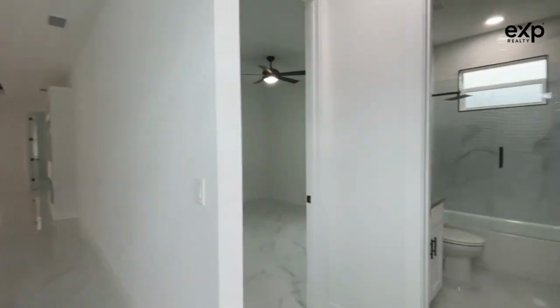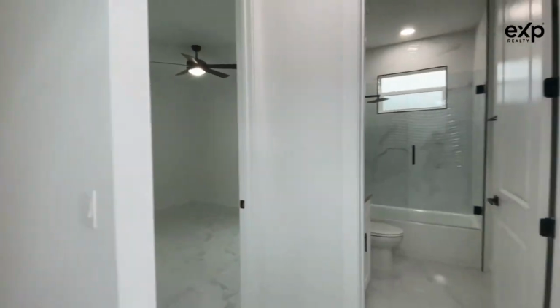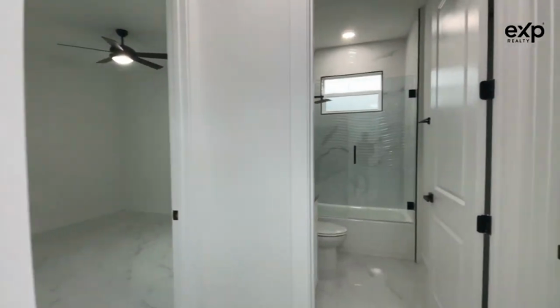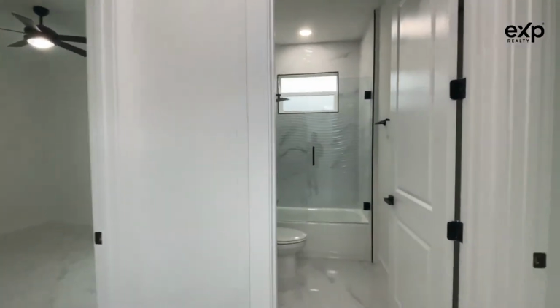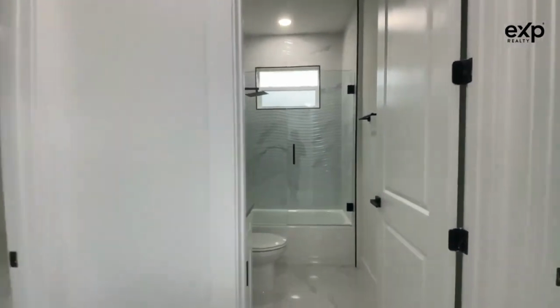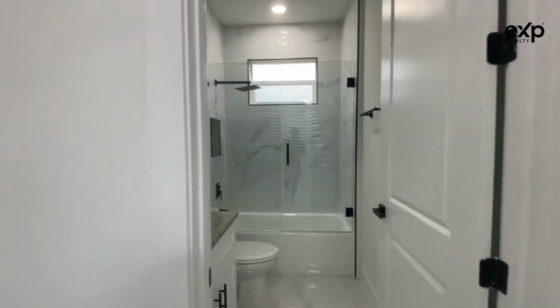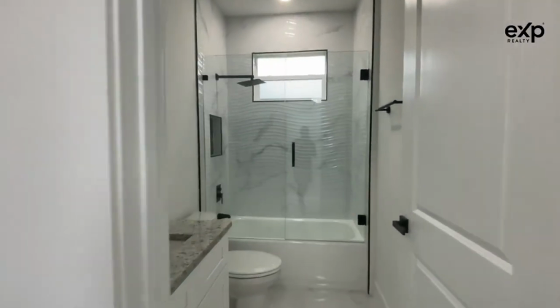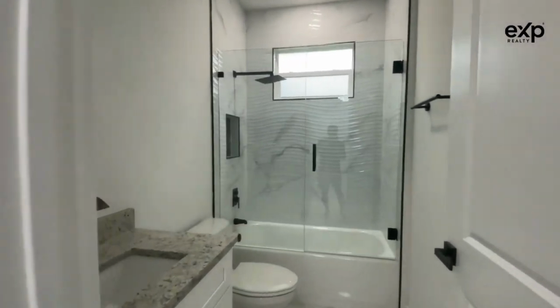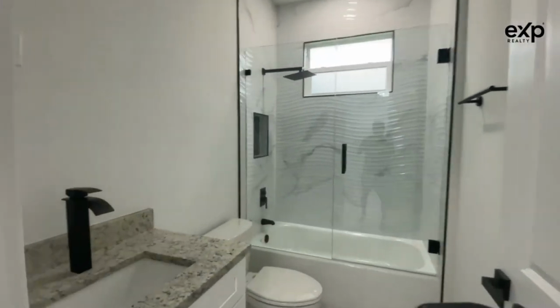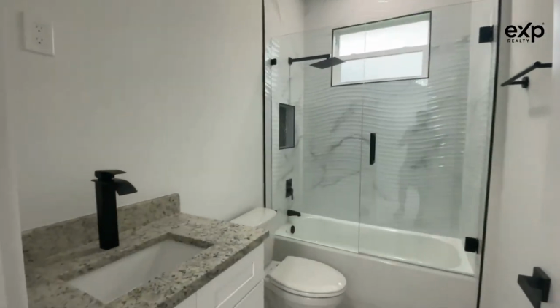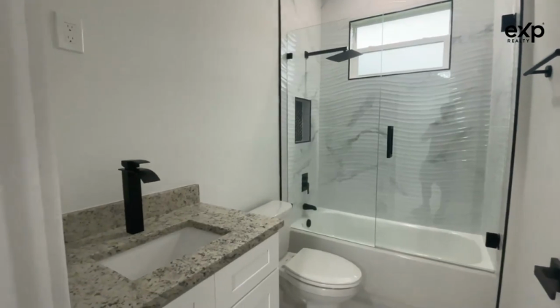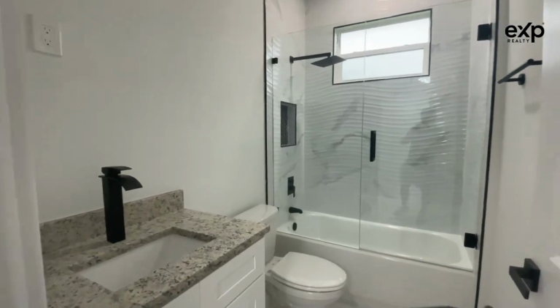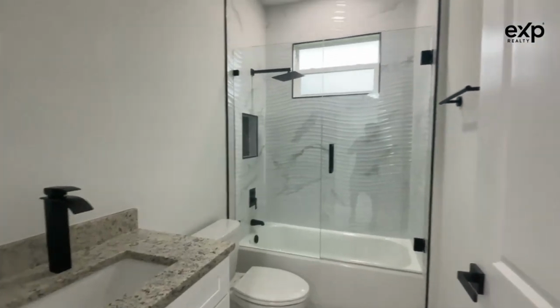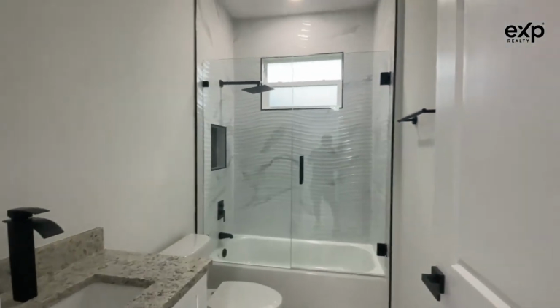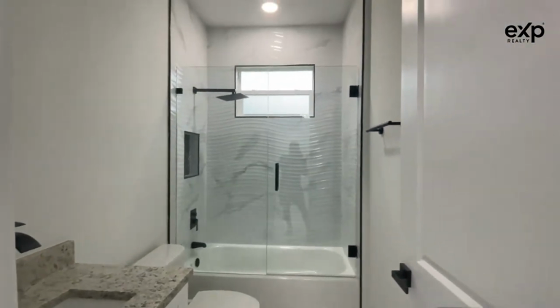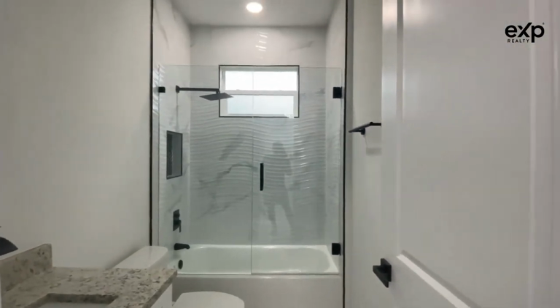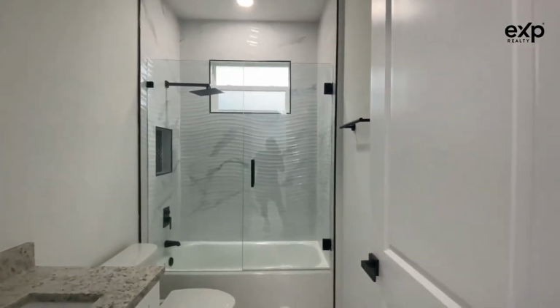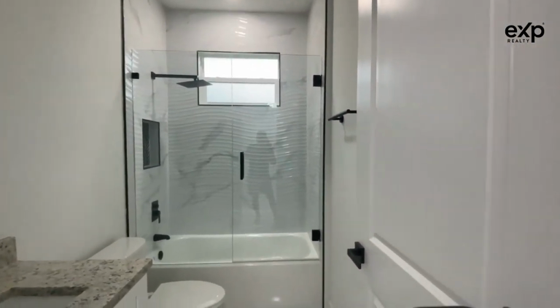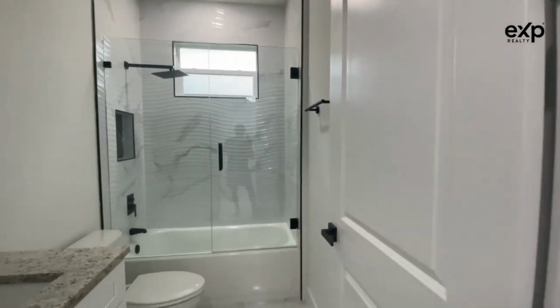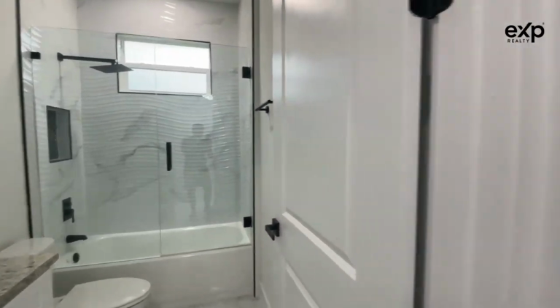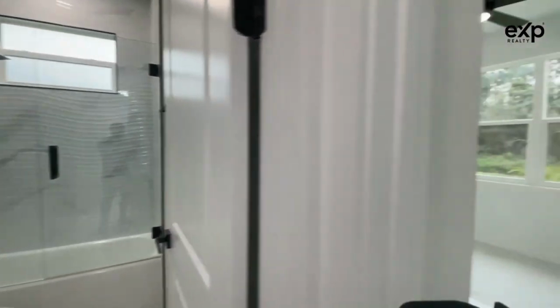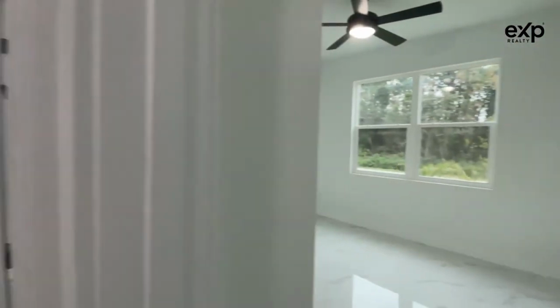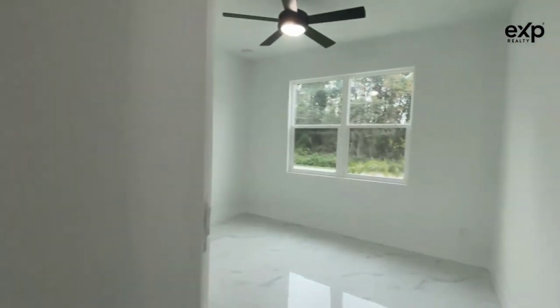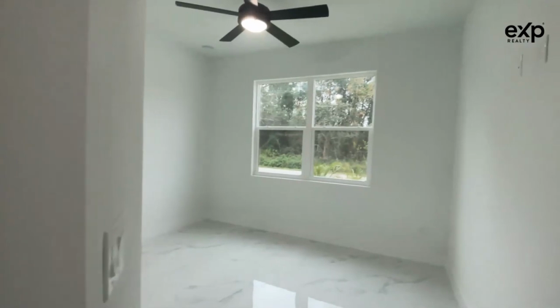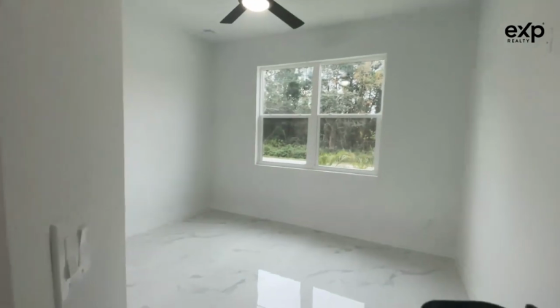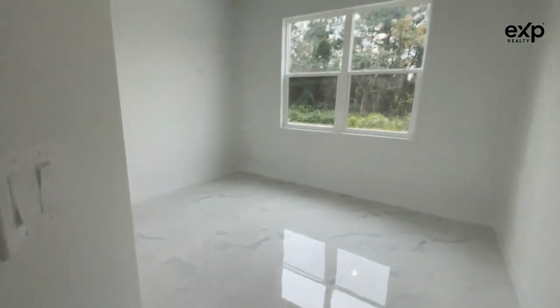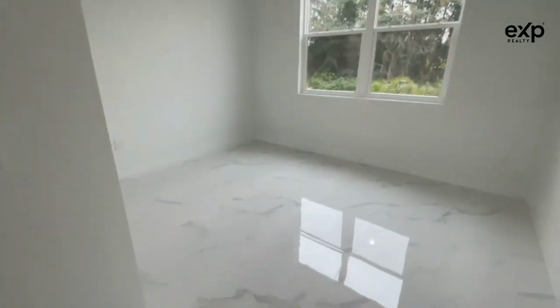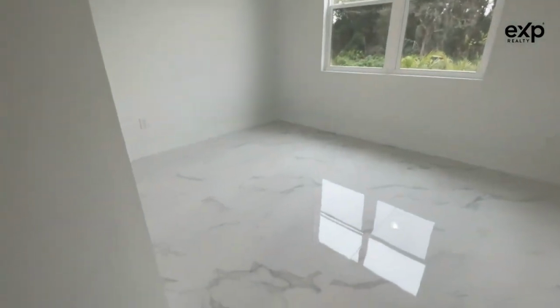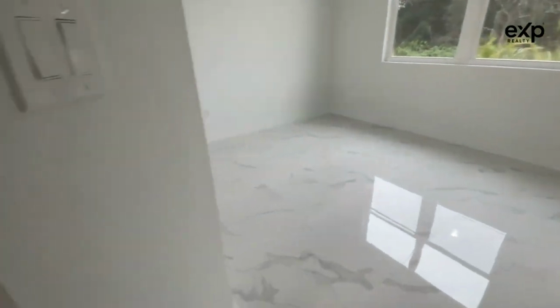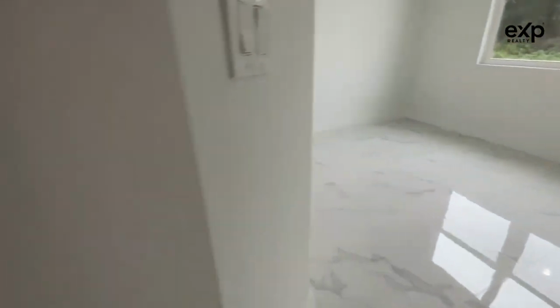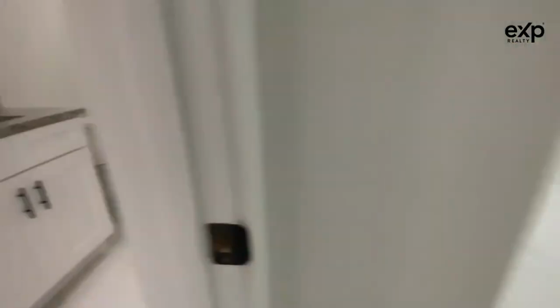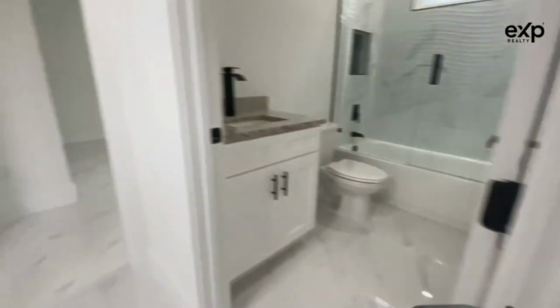To the right here, we've got the first bathroom. Nicely done with the granite tile in the shower, black accents — it's that marble-looking tile. You can see that's consistent throughout the home.